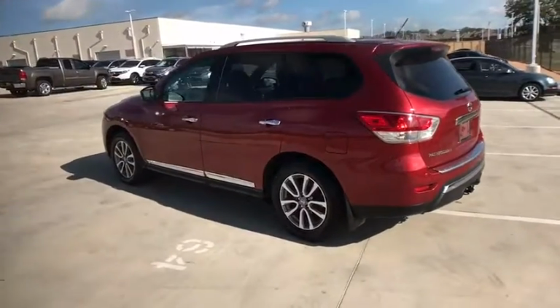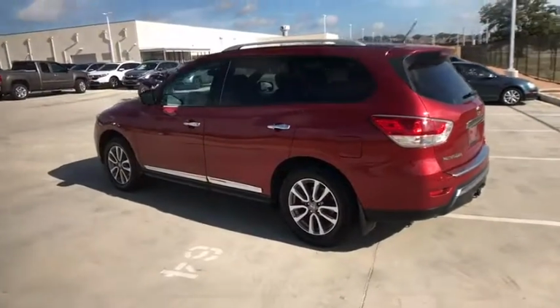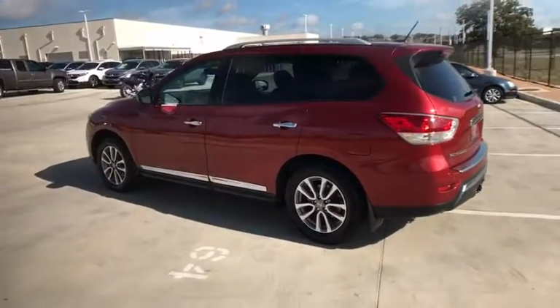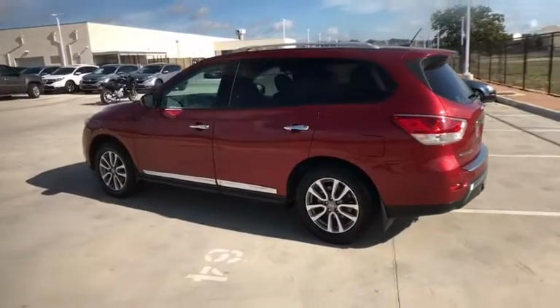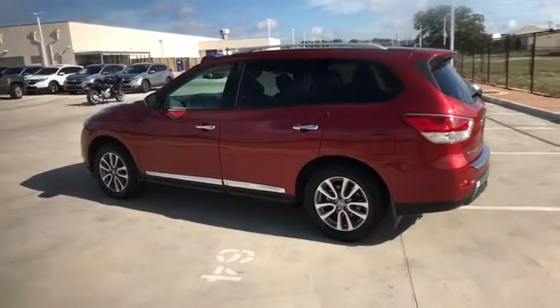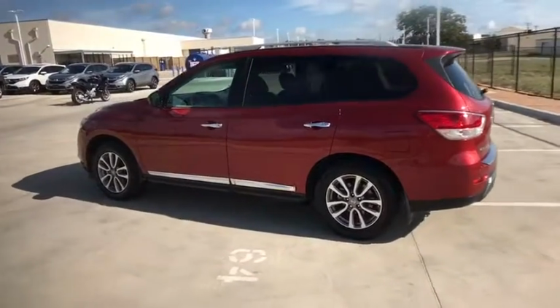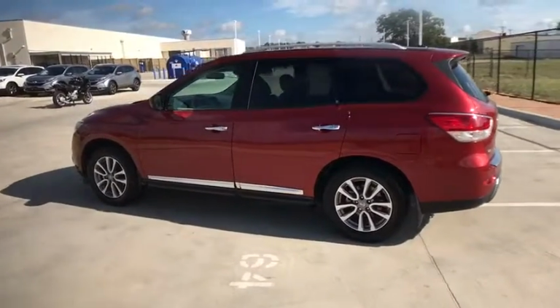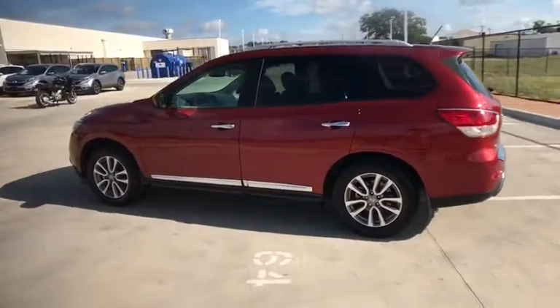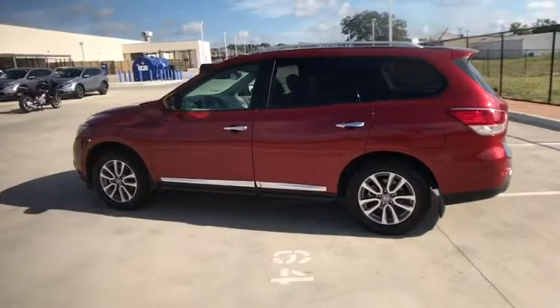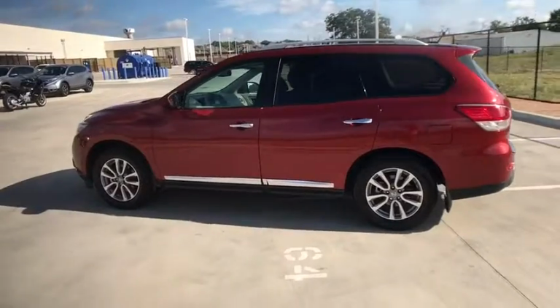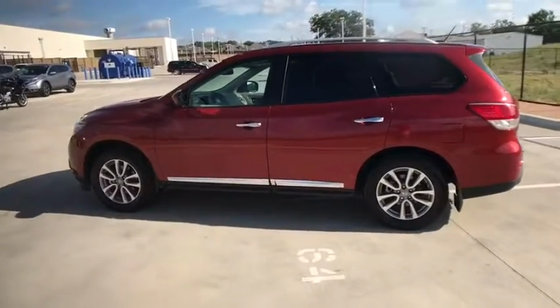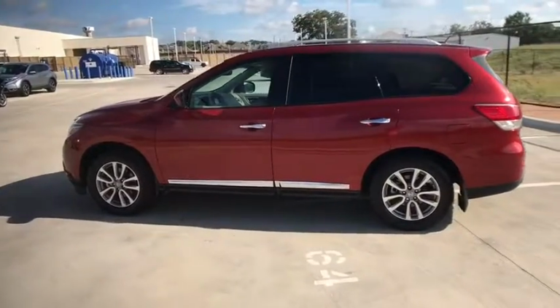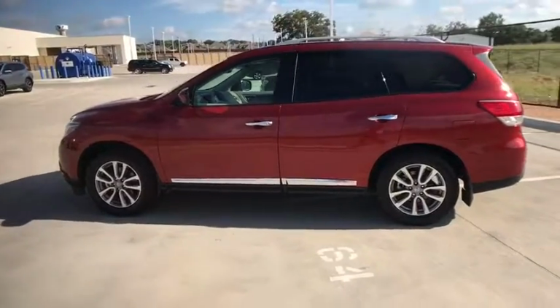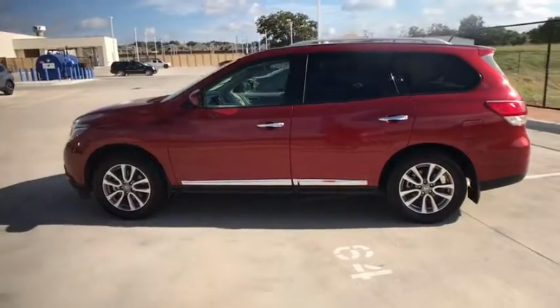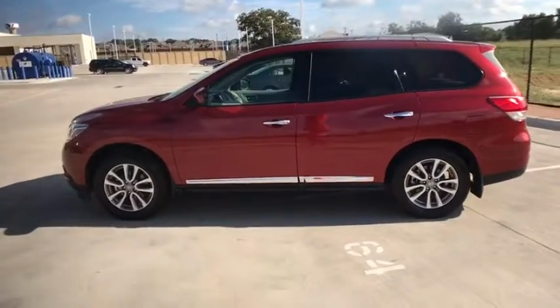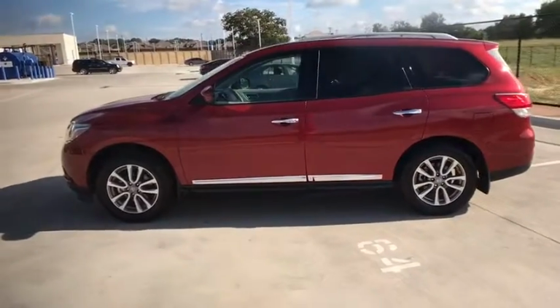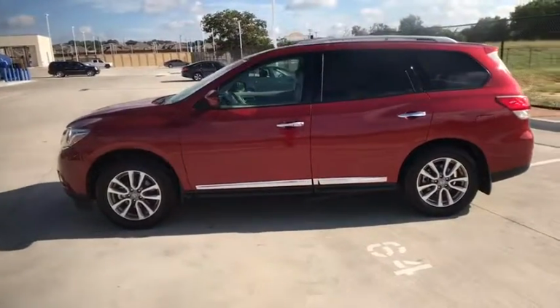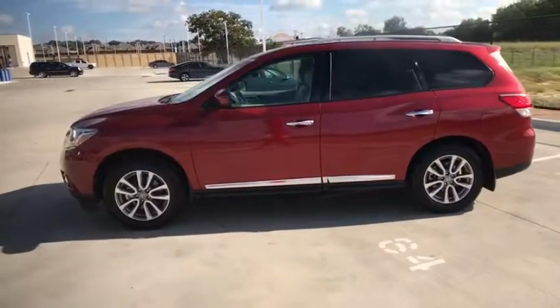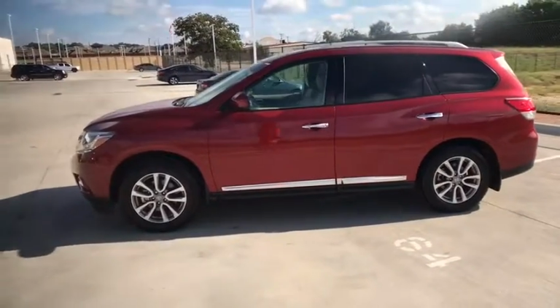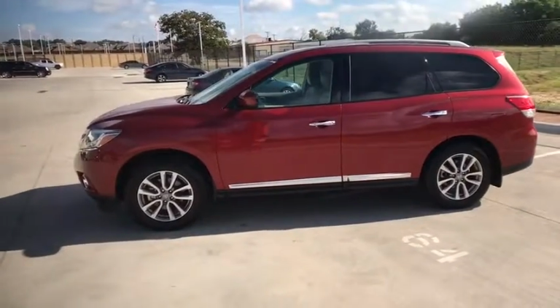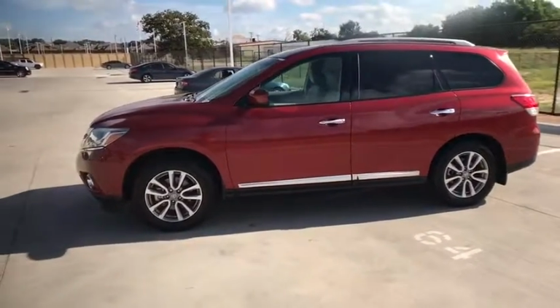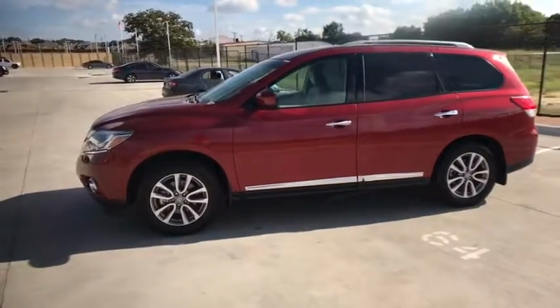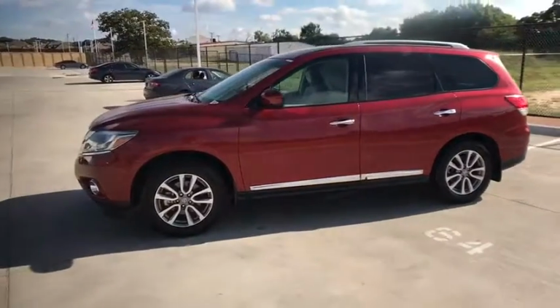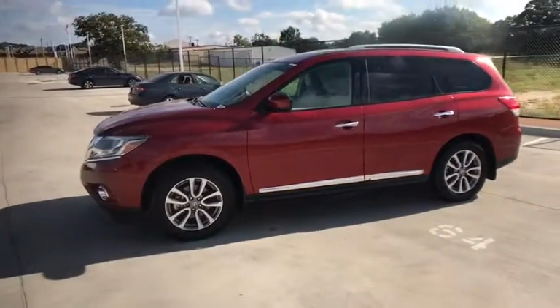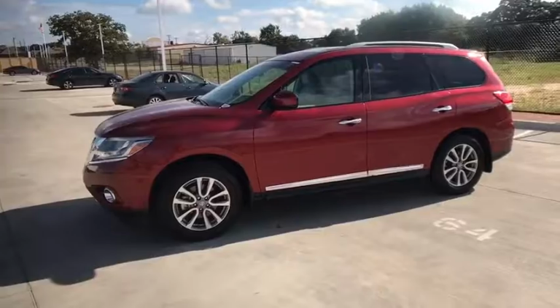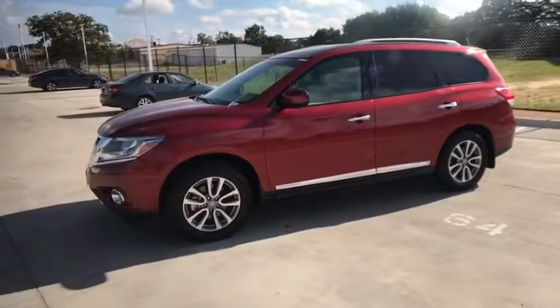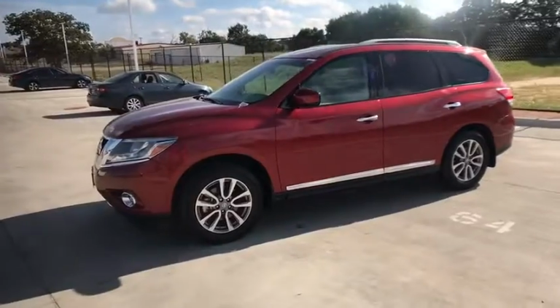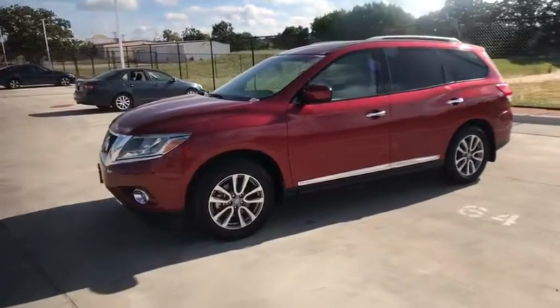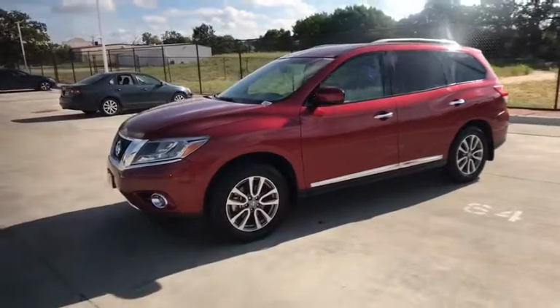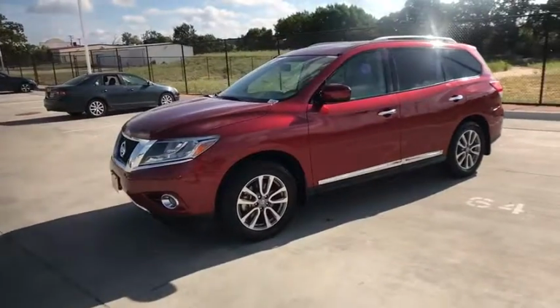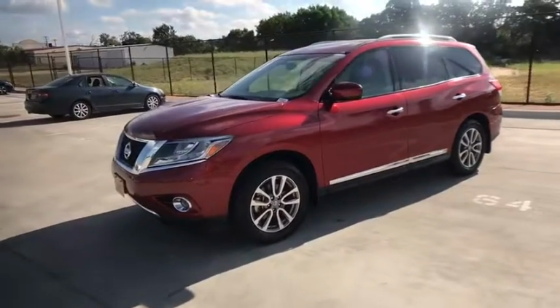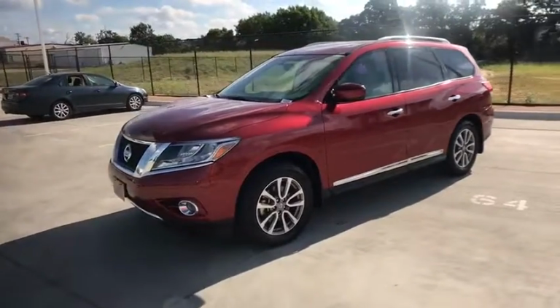Remote engine start, keyless entry, steering wheel audio controls, traction control, stability control, anti-lock braking system, all-wheel drive.